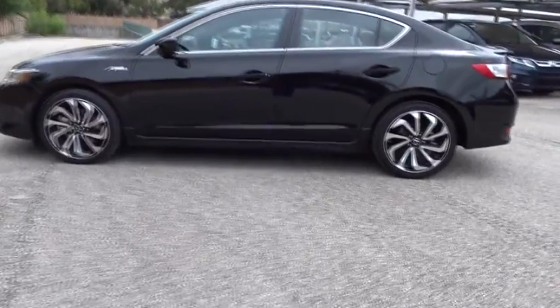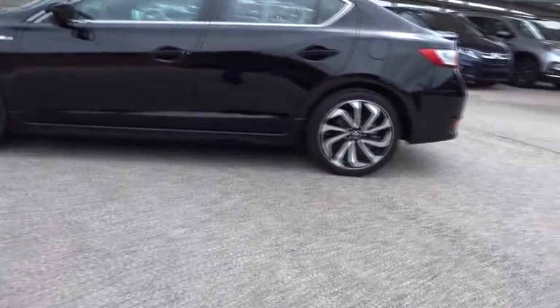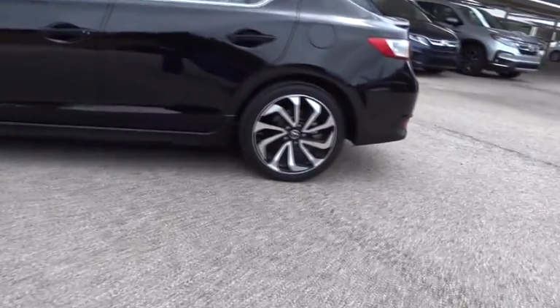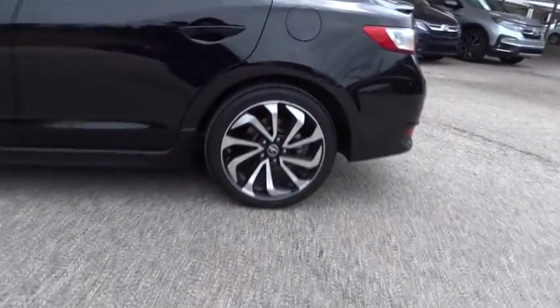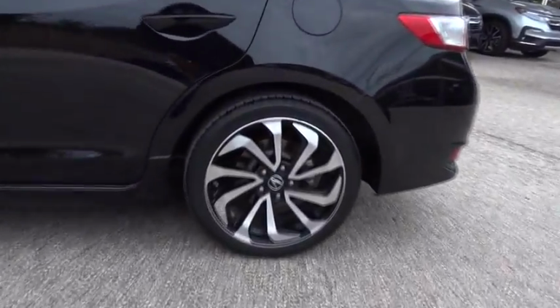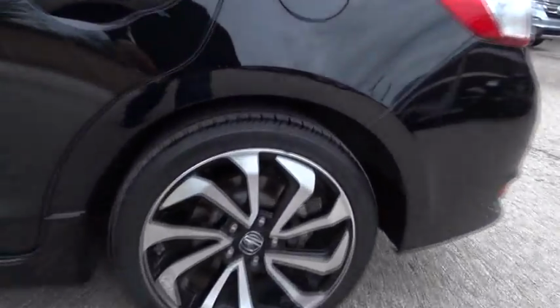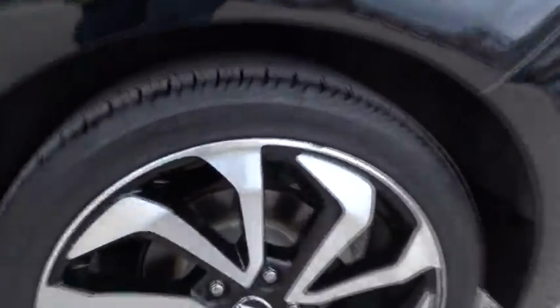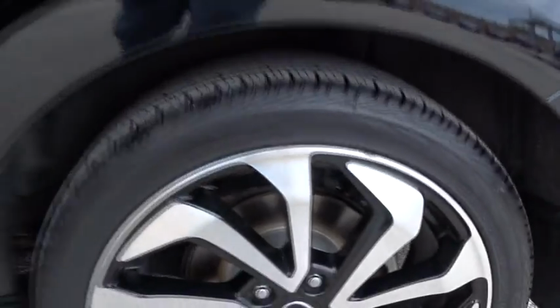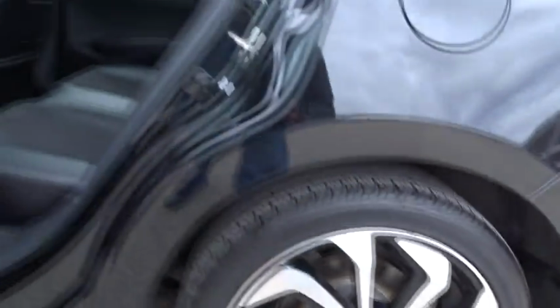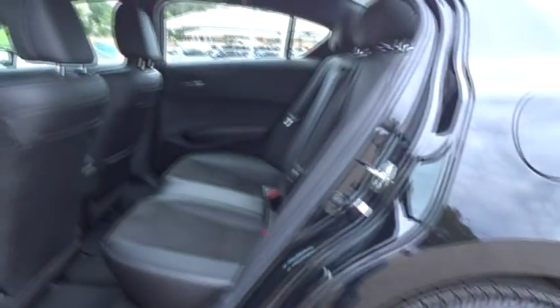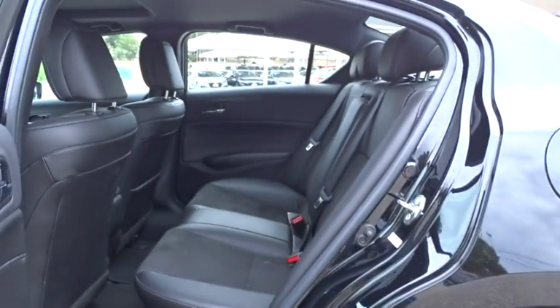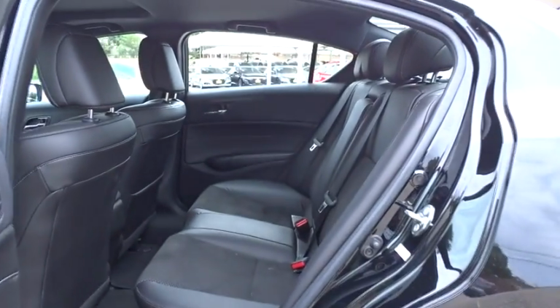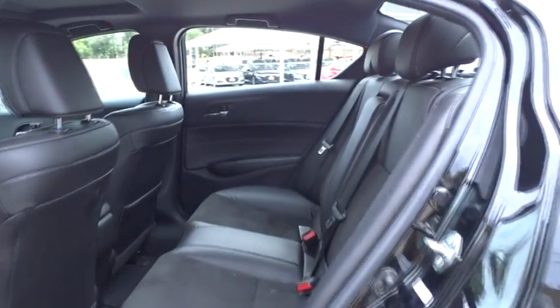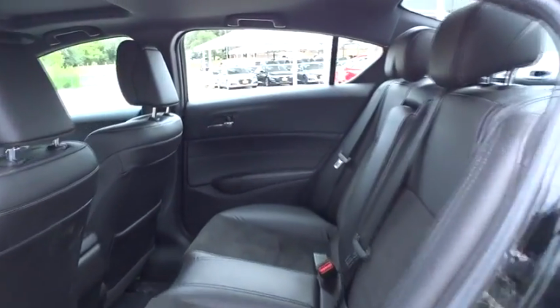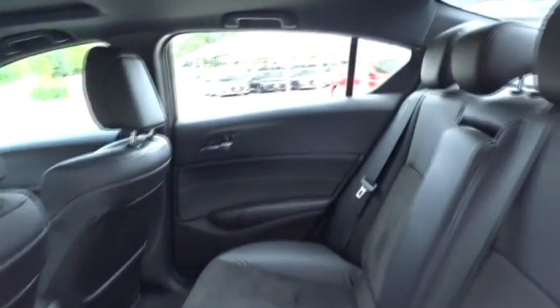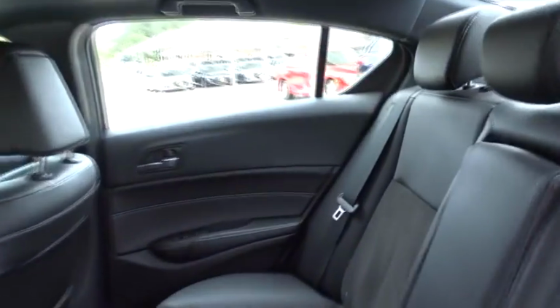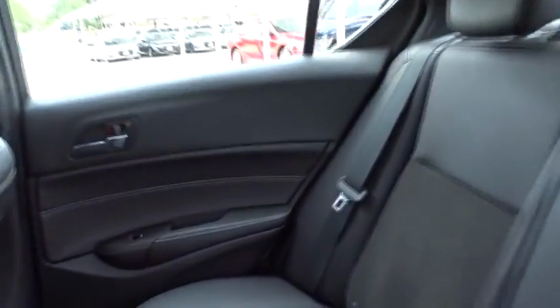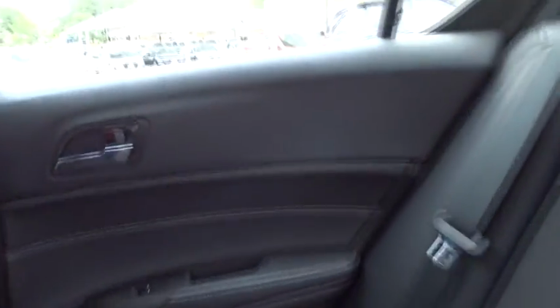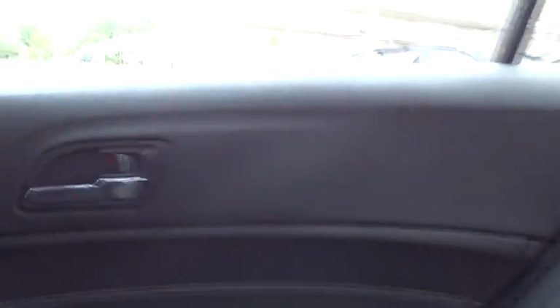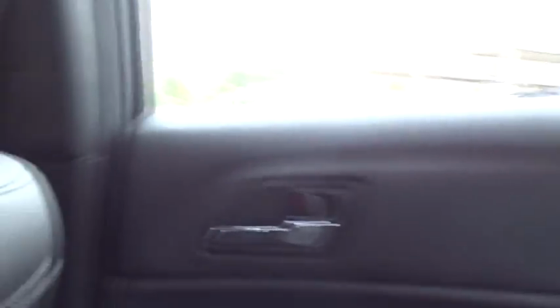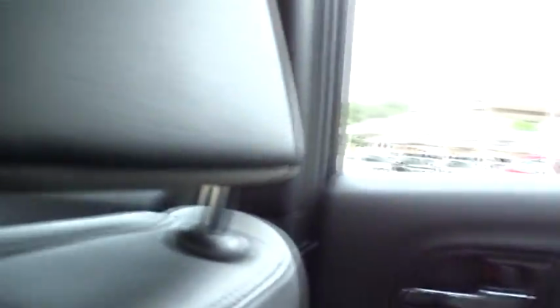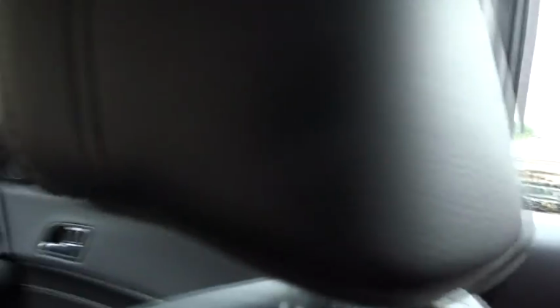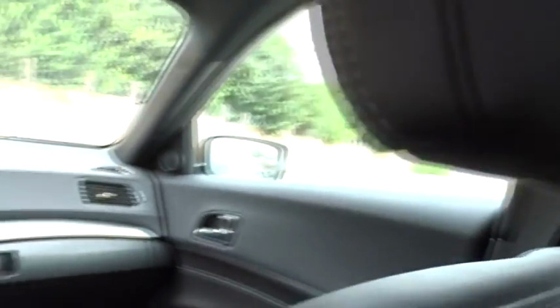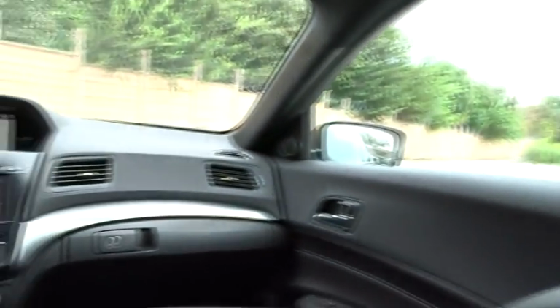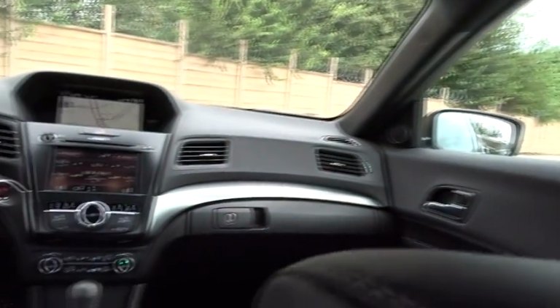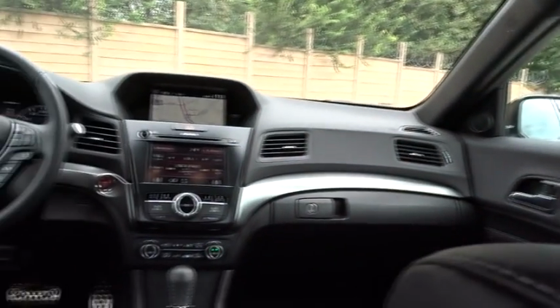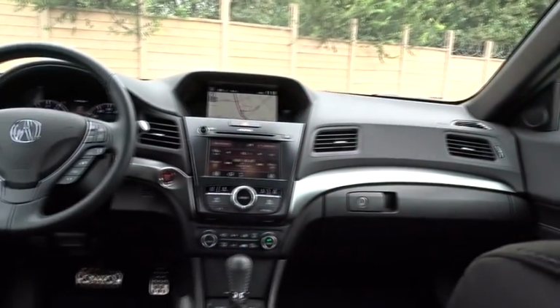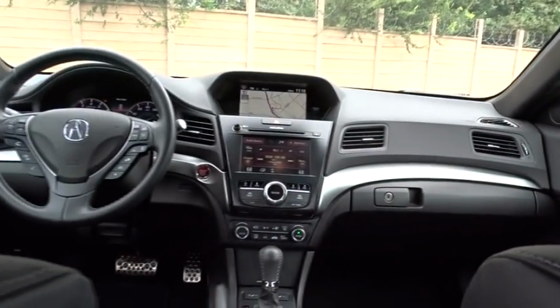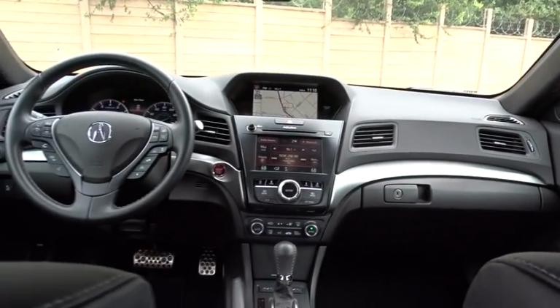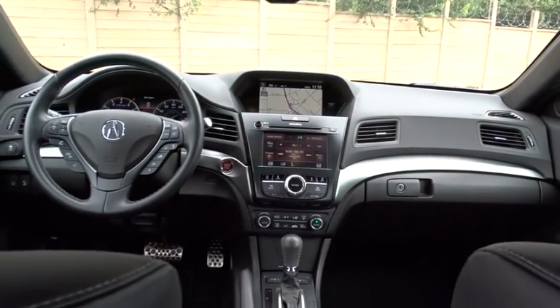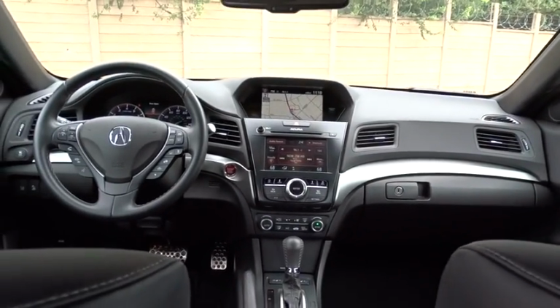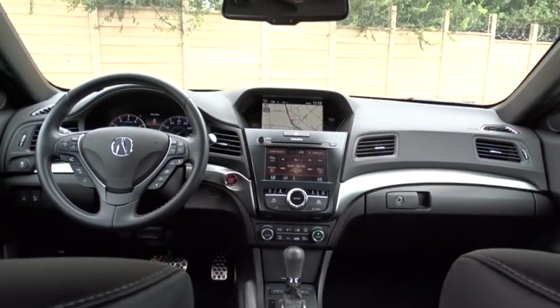If enjoying the drive is something important to you, then the ILX might be the one you are looking for. This vehicle has less than 8,000 miles. Here are some of this vehicle's great options.